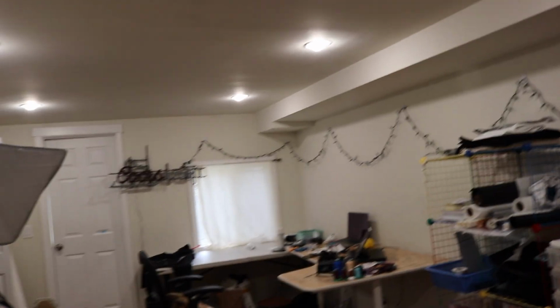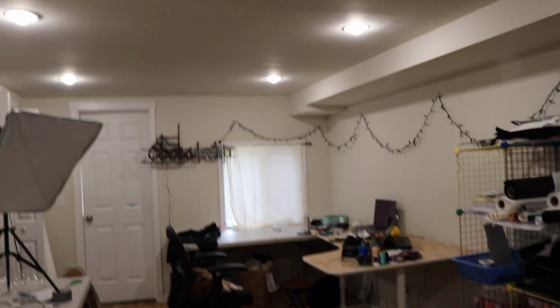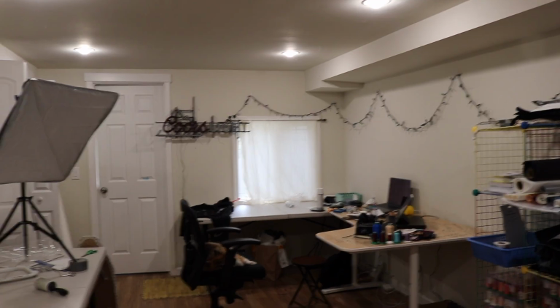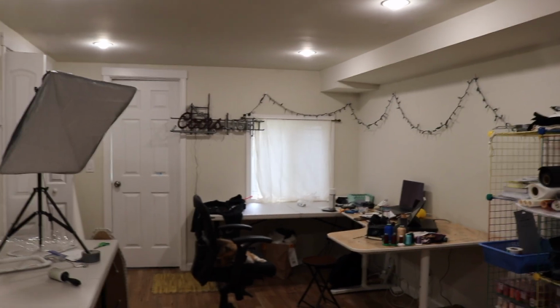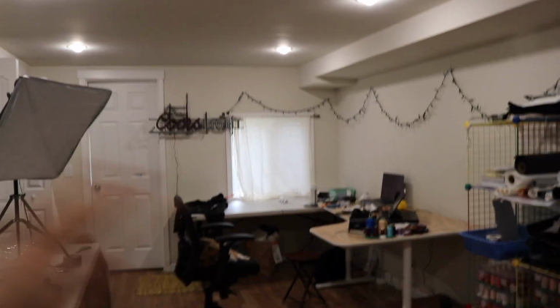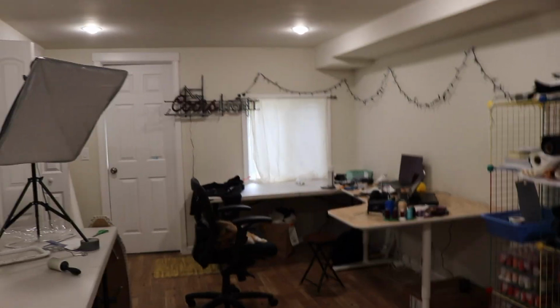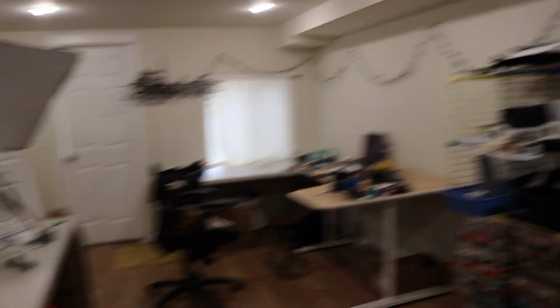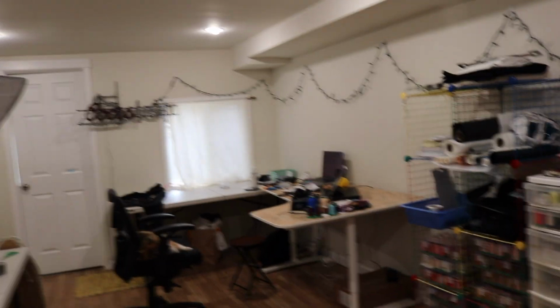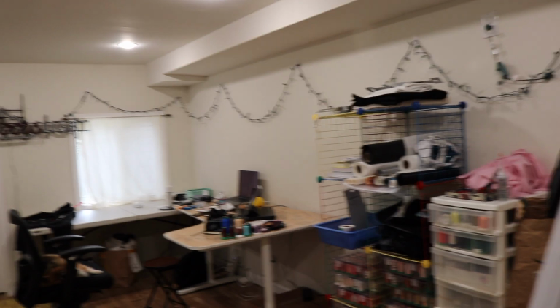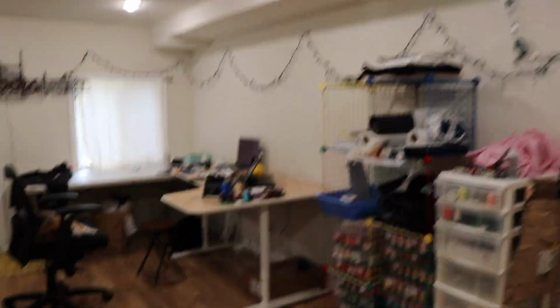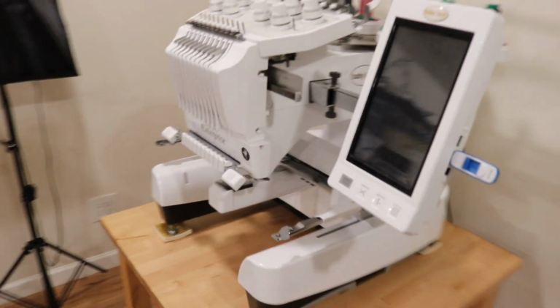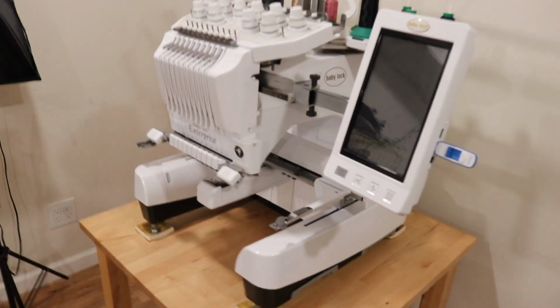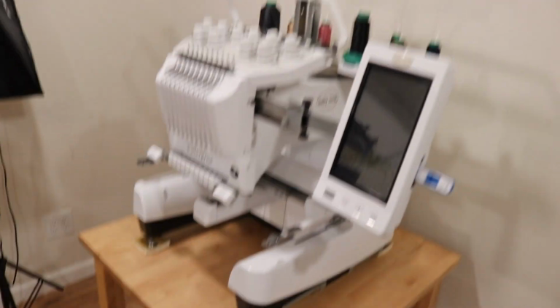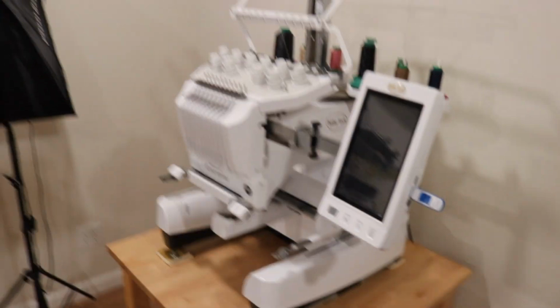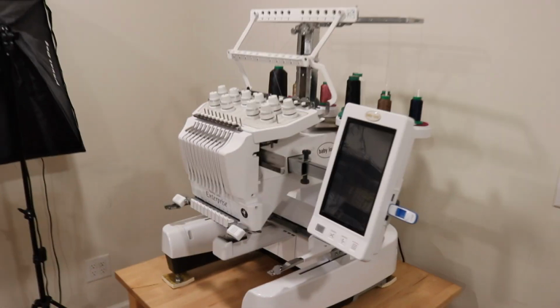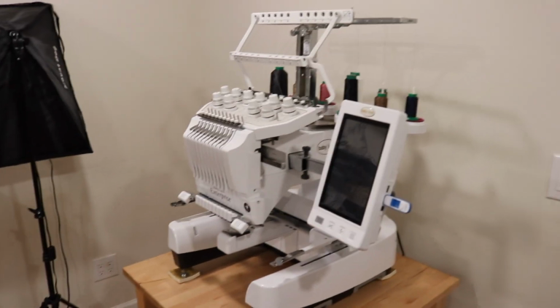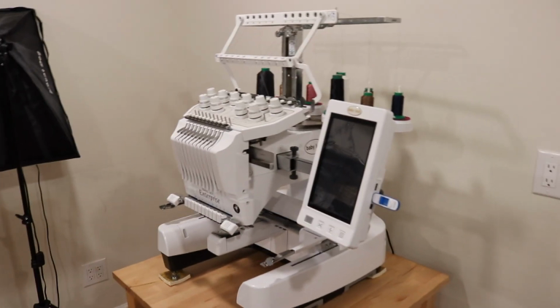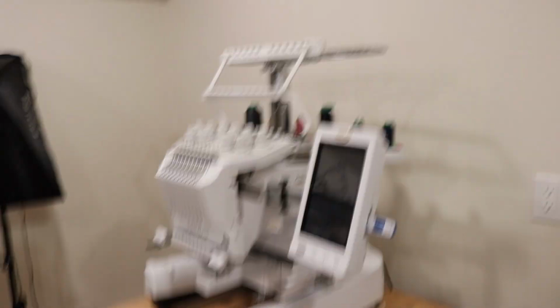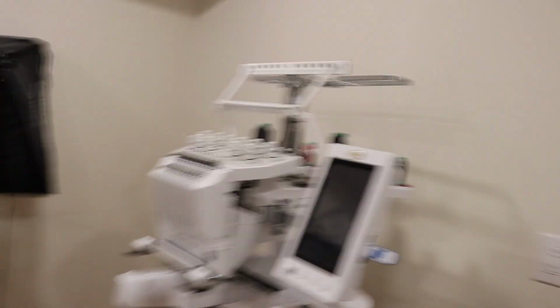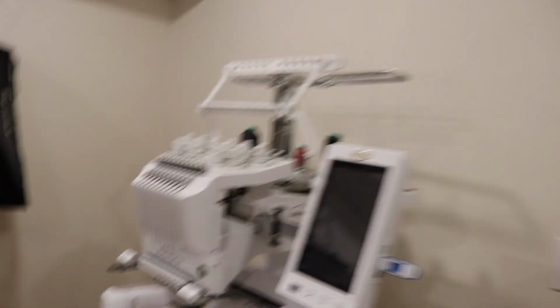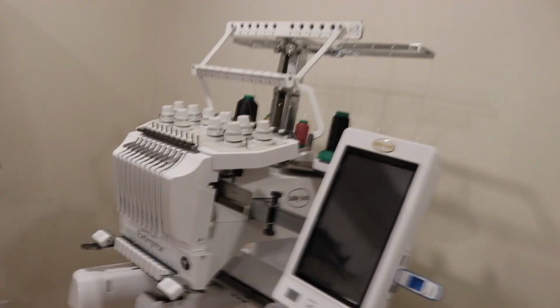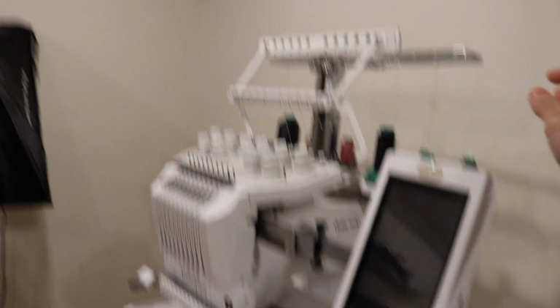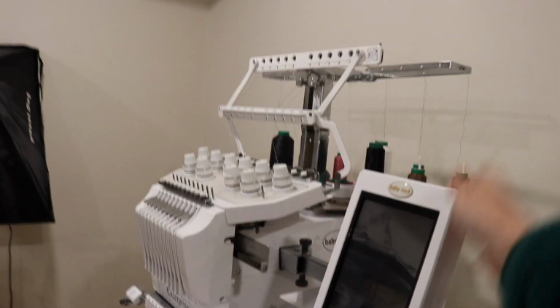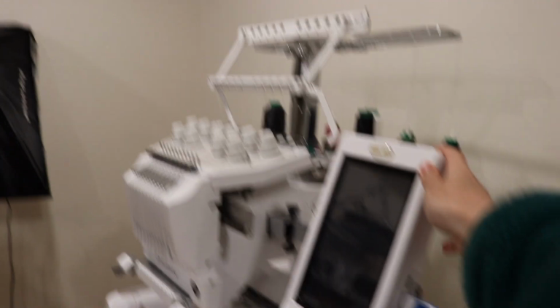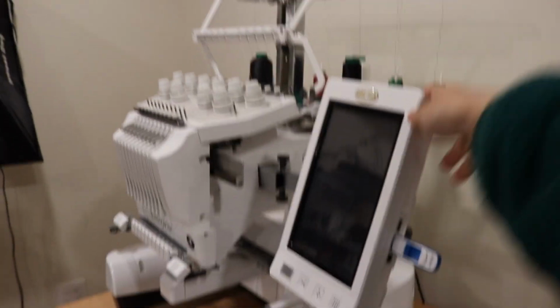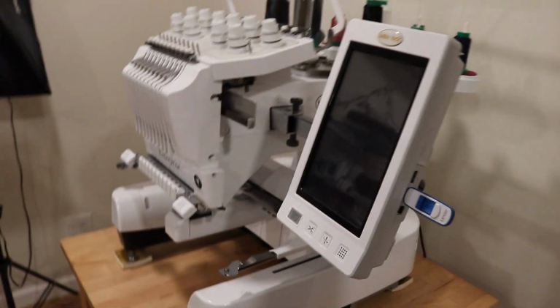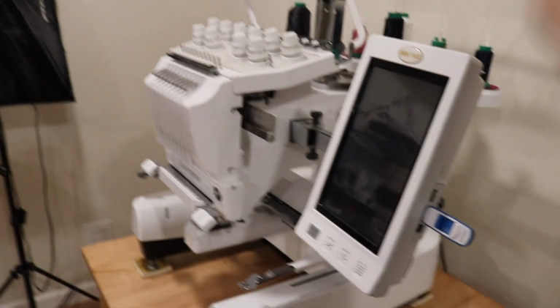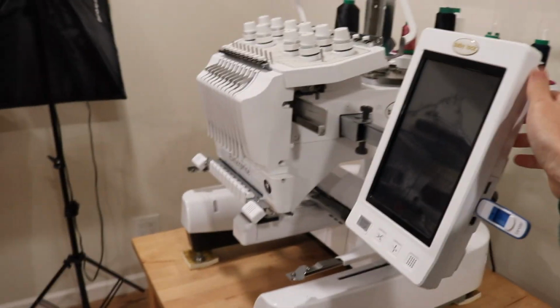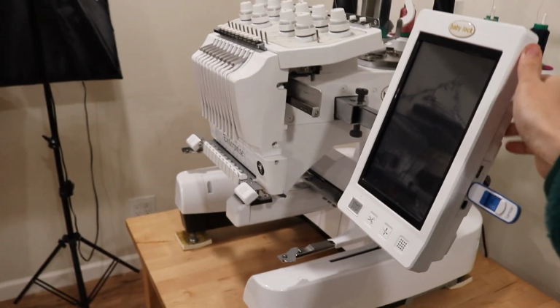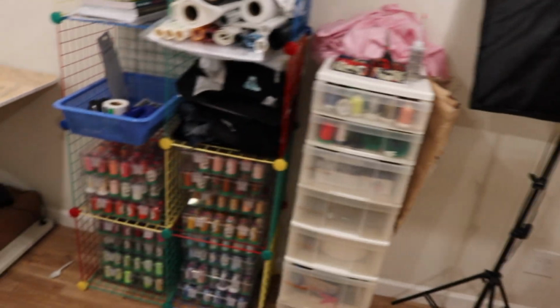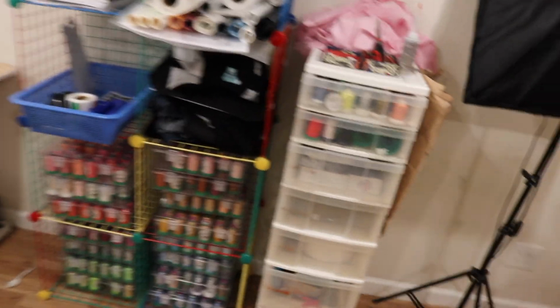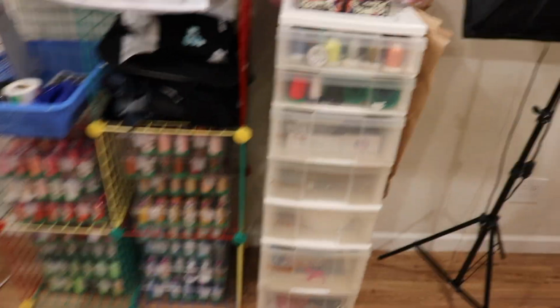This used to be my bedroom but now it's just my embroidery workshop where I do all my work. Right here I have my one and only baby, the Lock Enterprise. She's been with me since day one and I wouldn't be here without her.